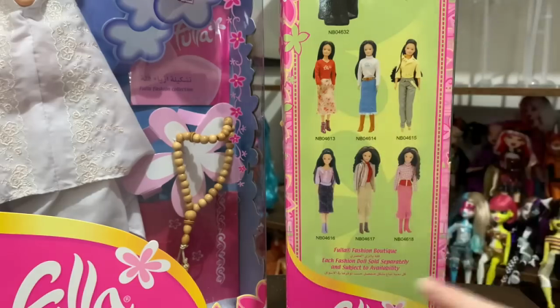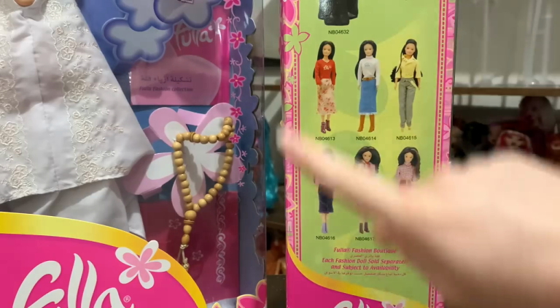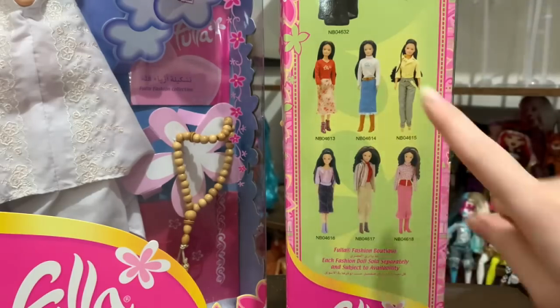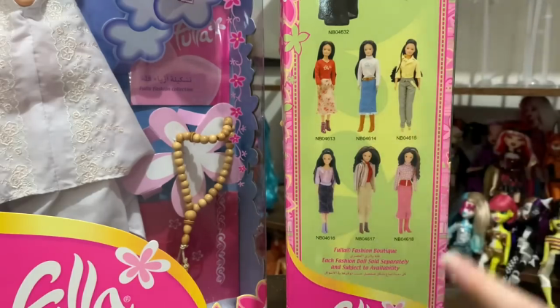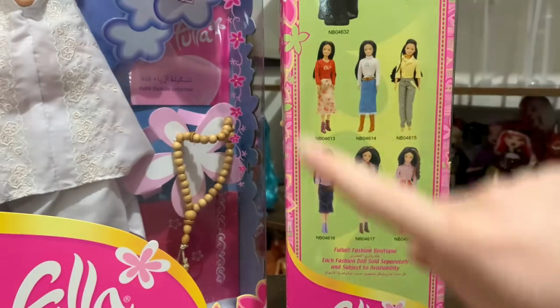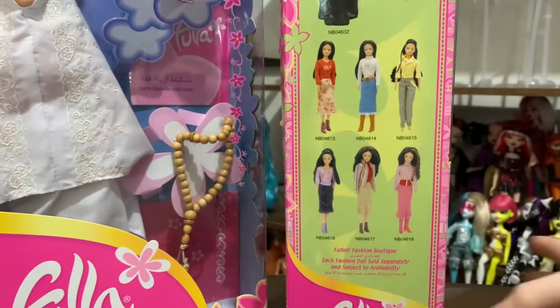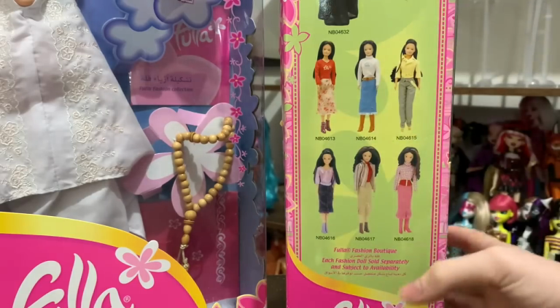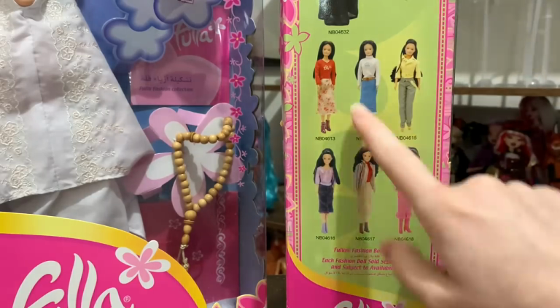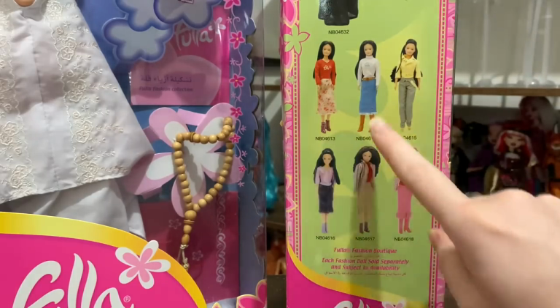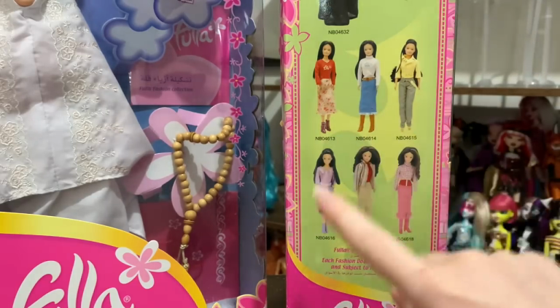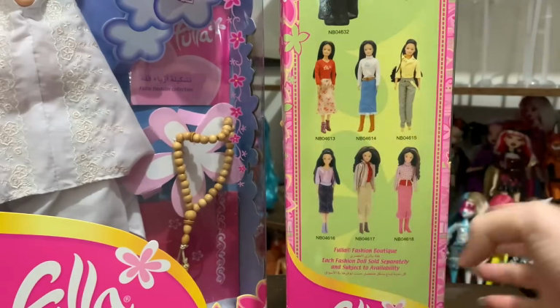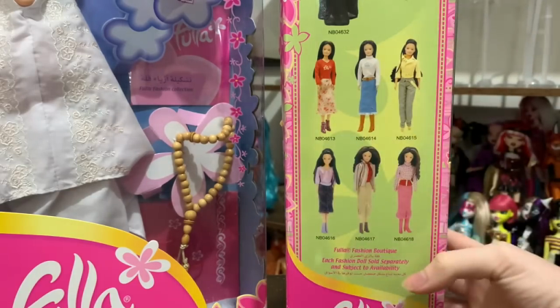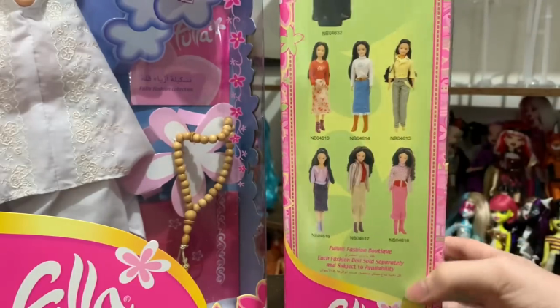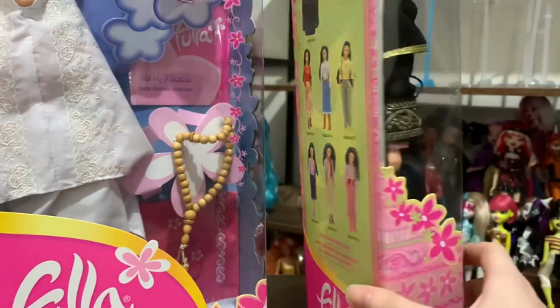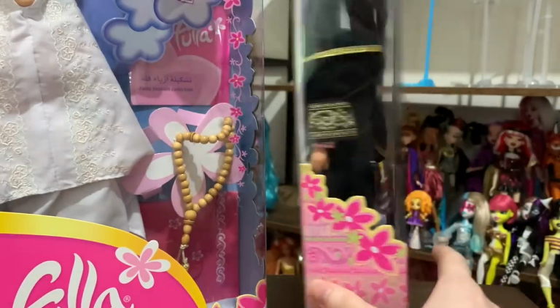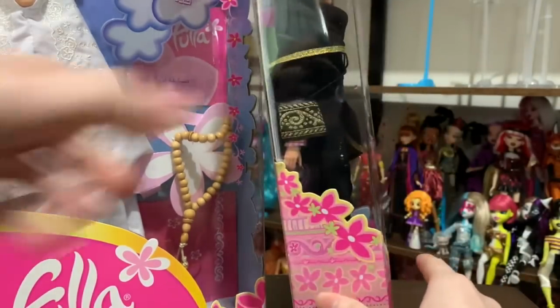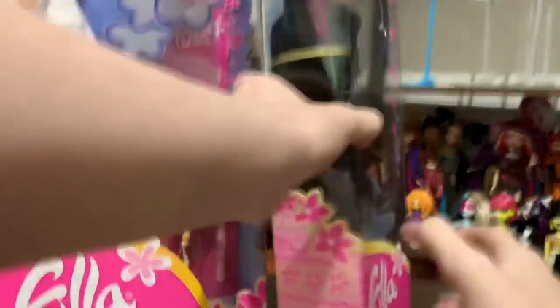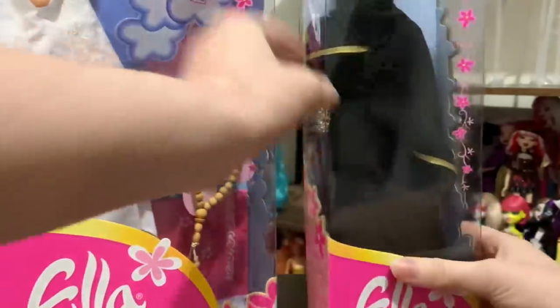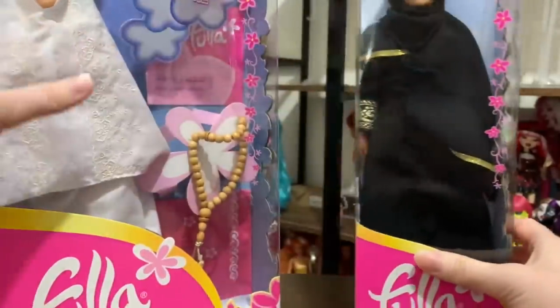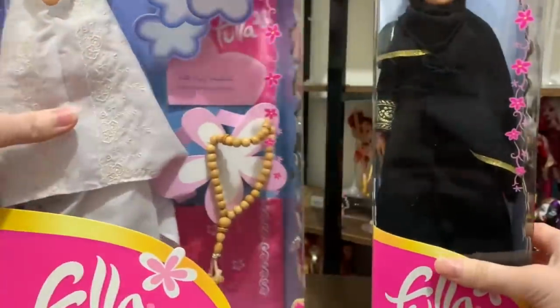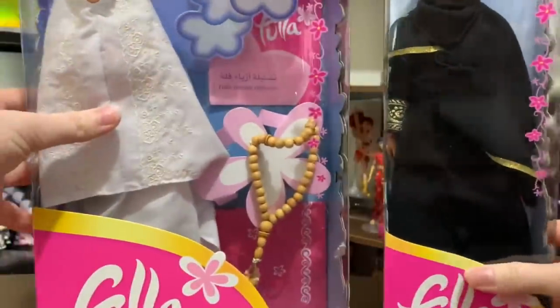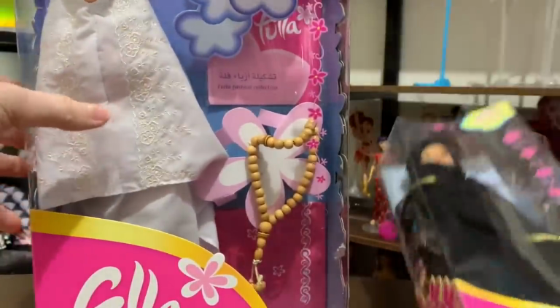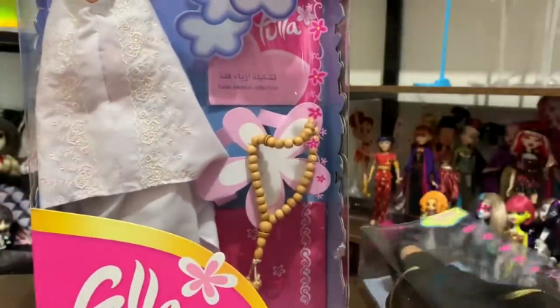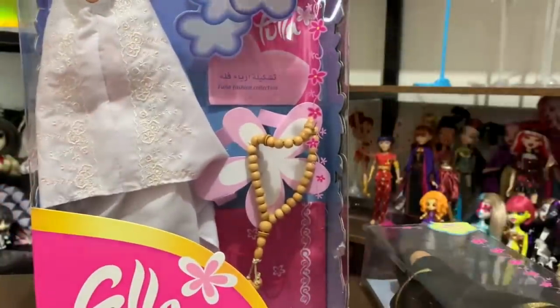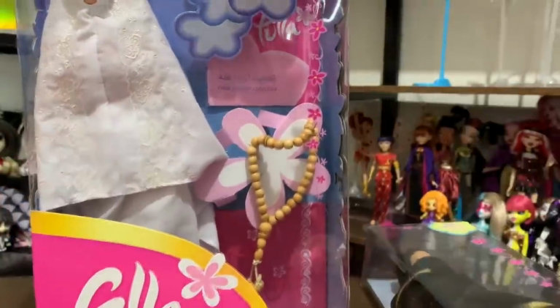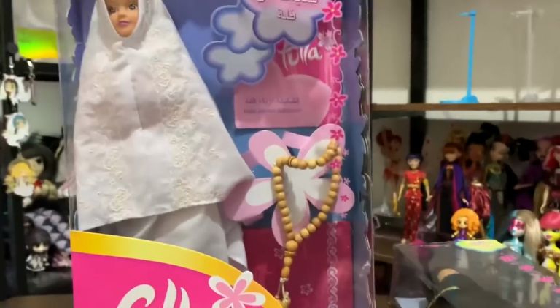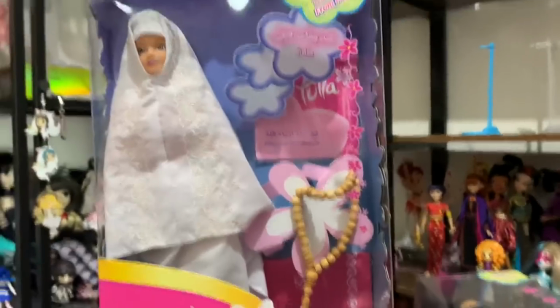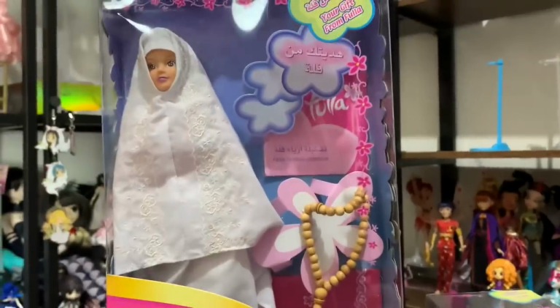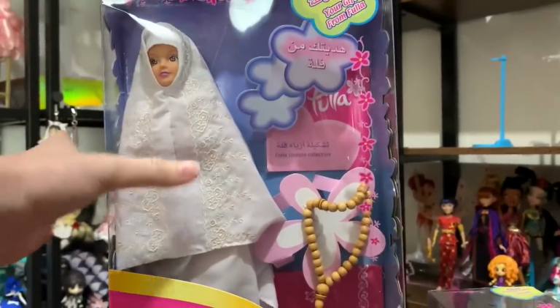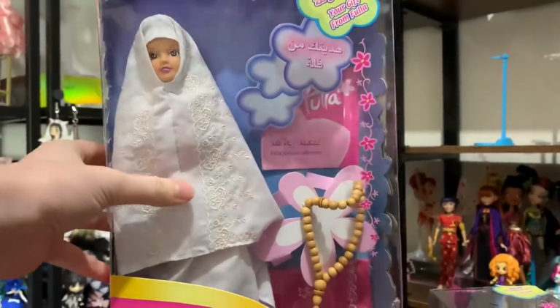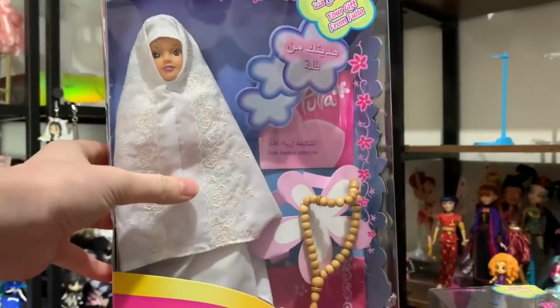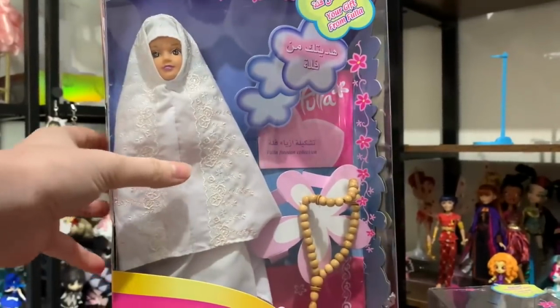They all come with the hijab and the abaya, but they're all different inside, so I'm excited to see who we got. And then this other one is kind of interesting, and that's the reason I'm going to be leaving her in box.